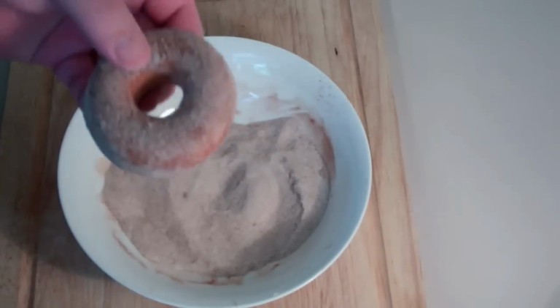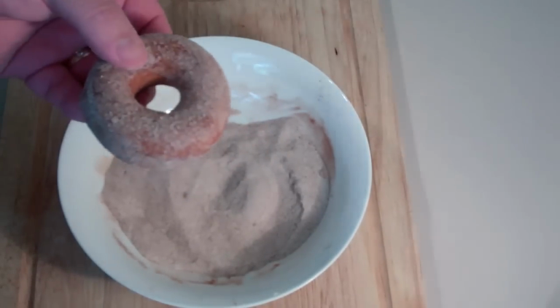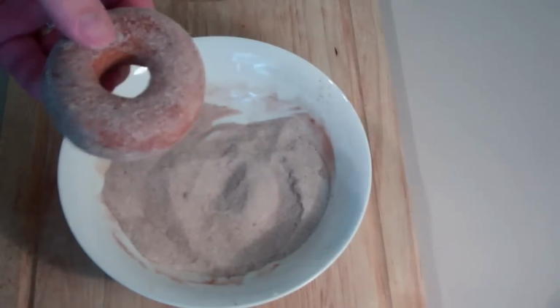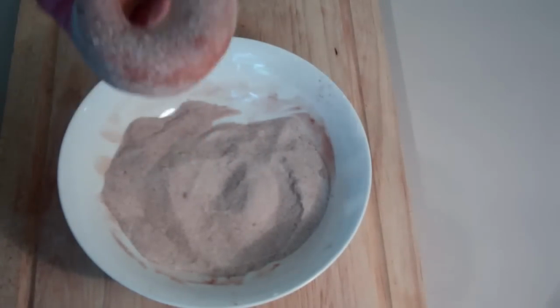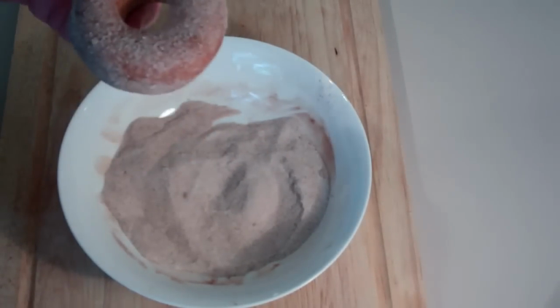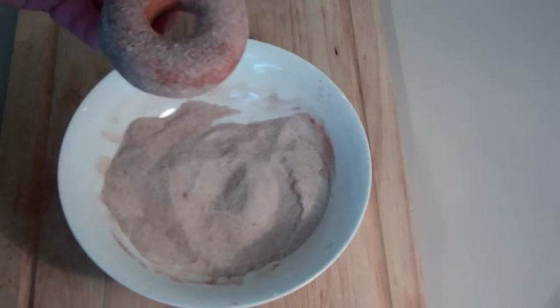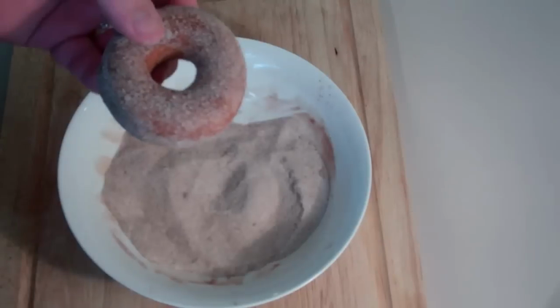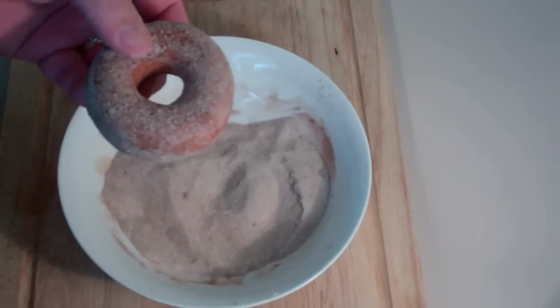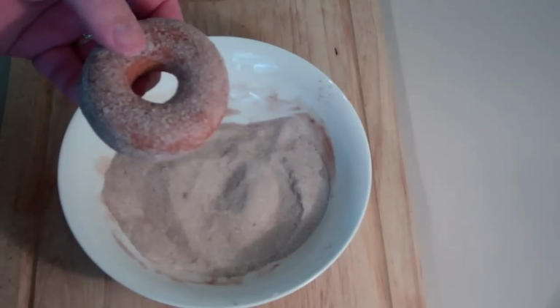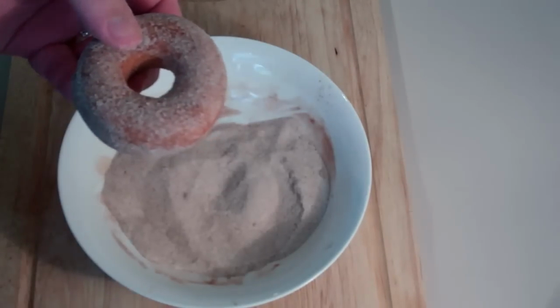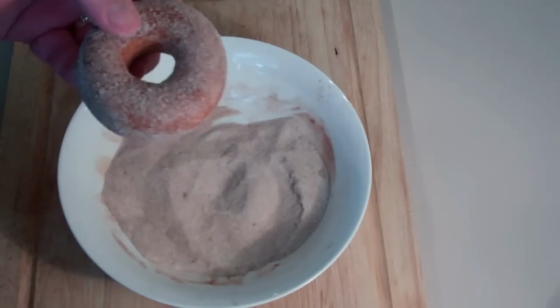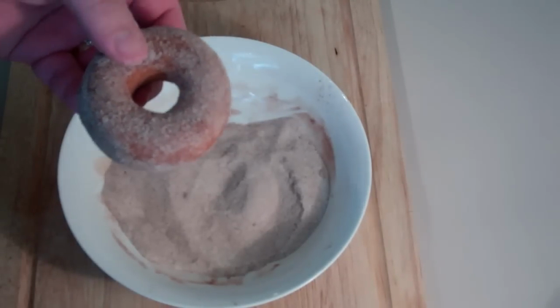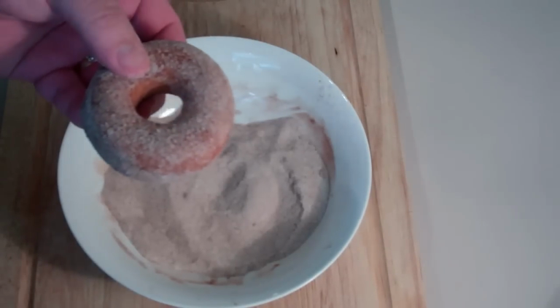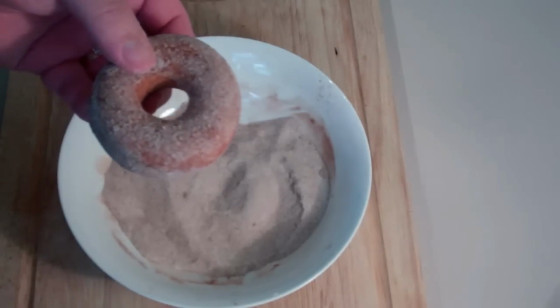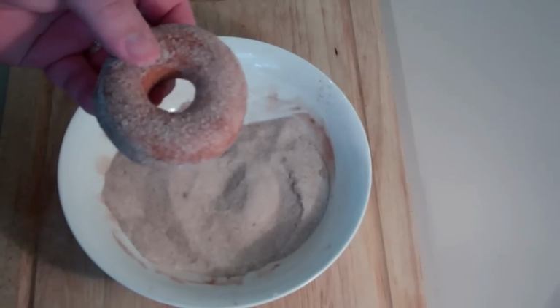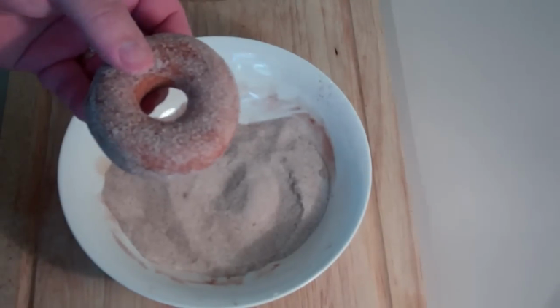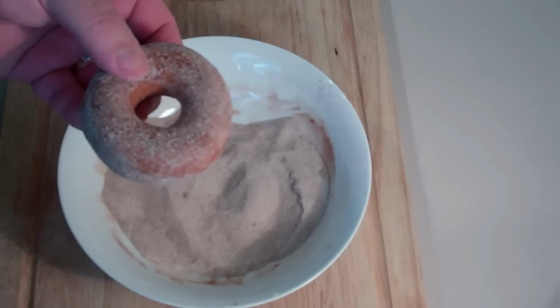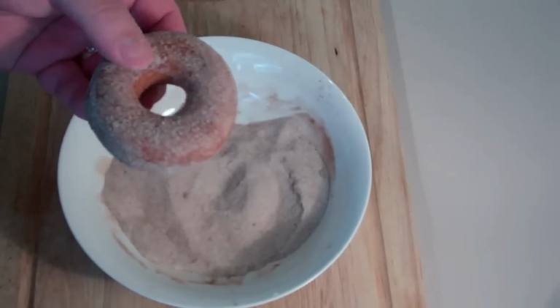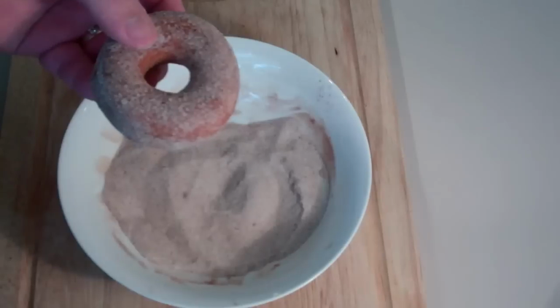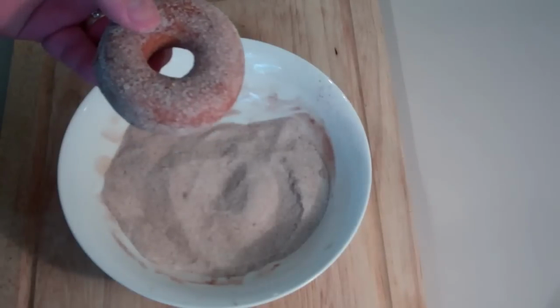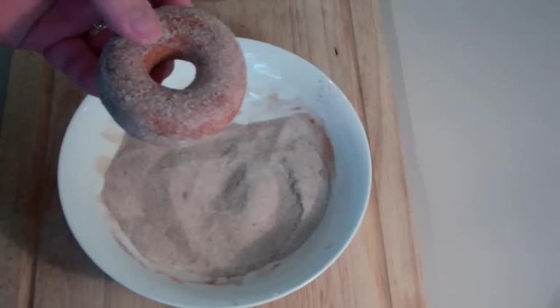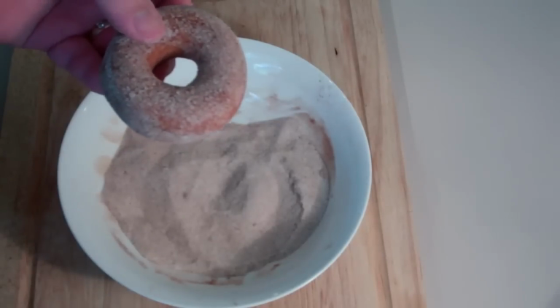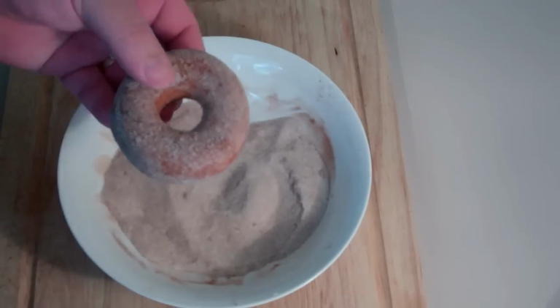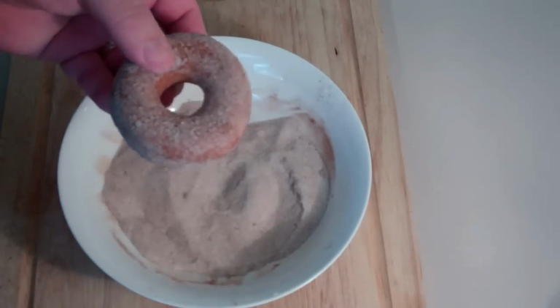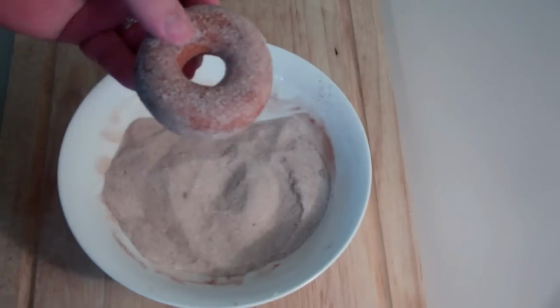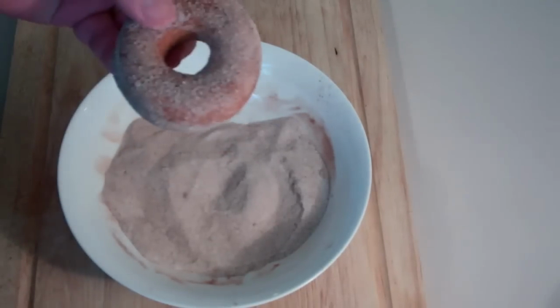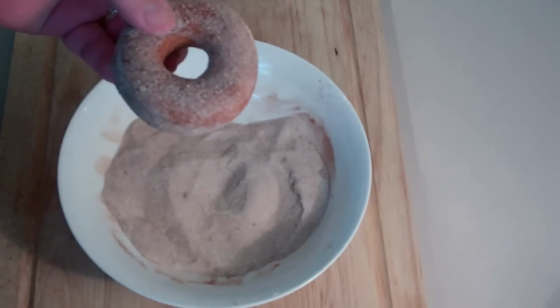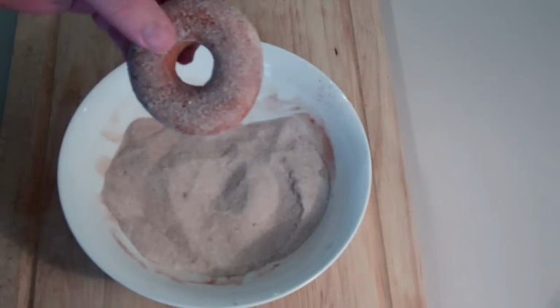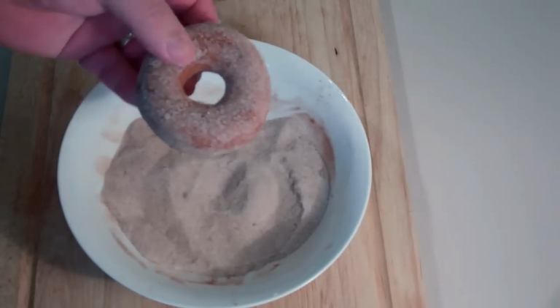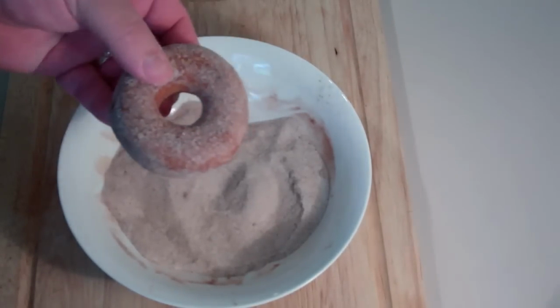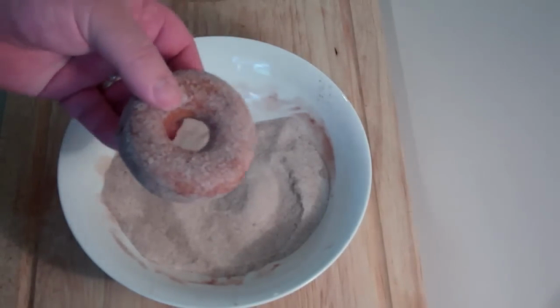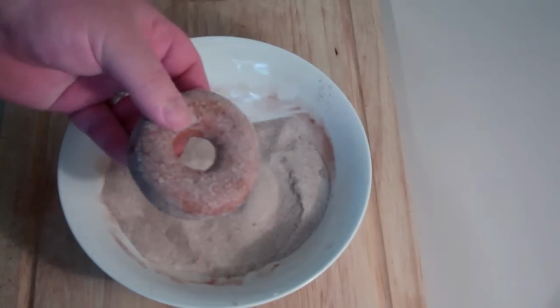Alternatively, you can ice them if you want to — that's just mixing some icing sugar and some water, which we've done many times before. But for this, I'm just using the cinnamon sugar because it's my favourite.